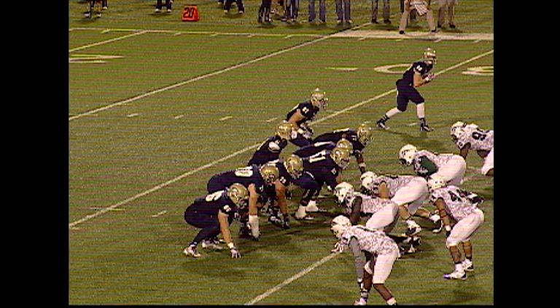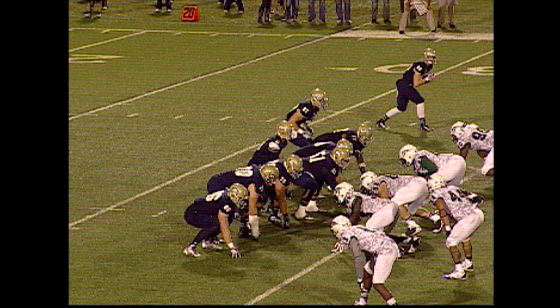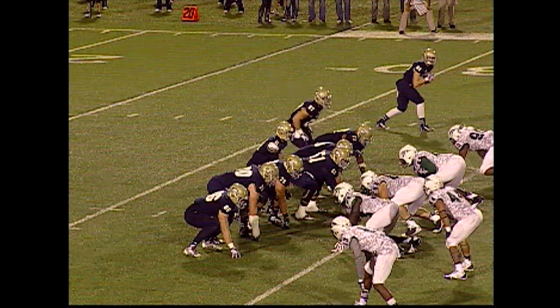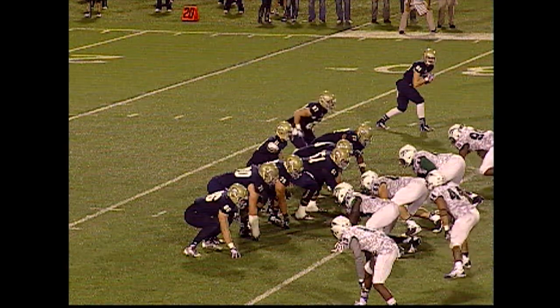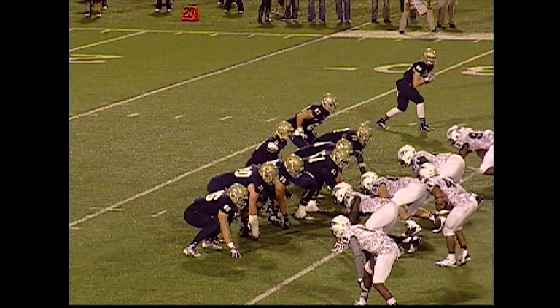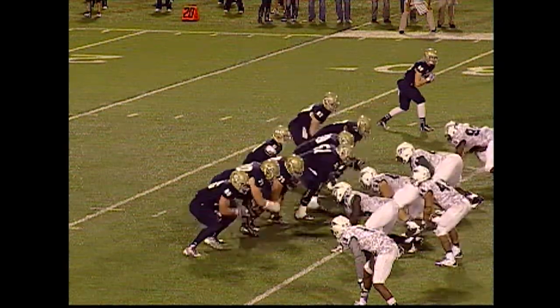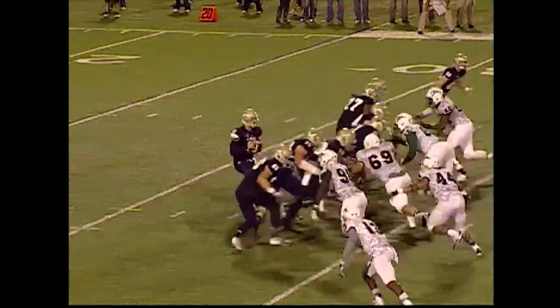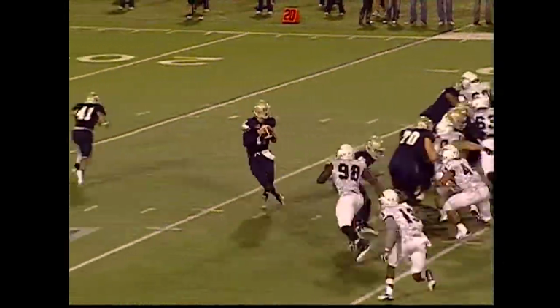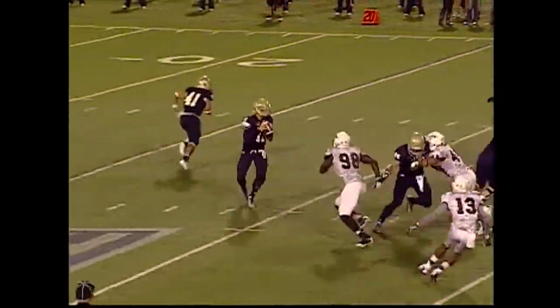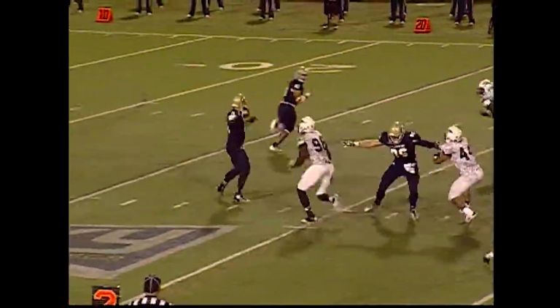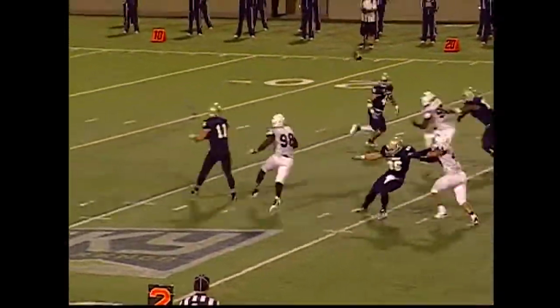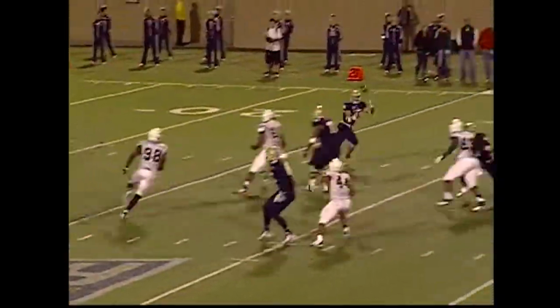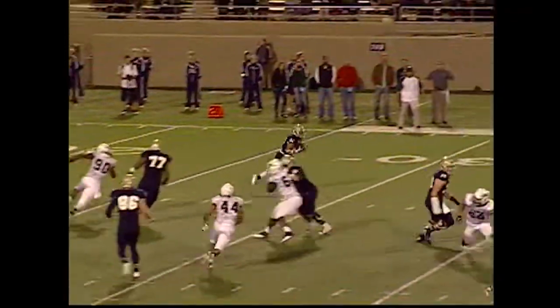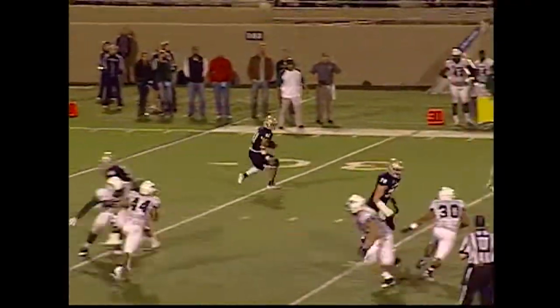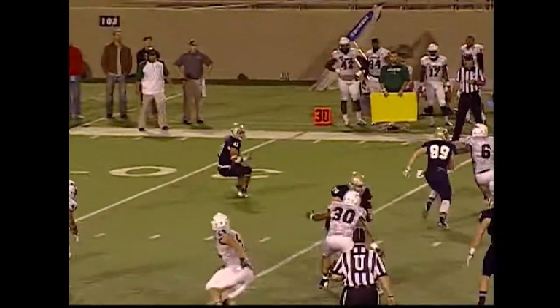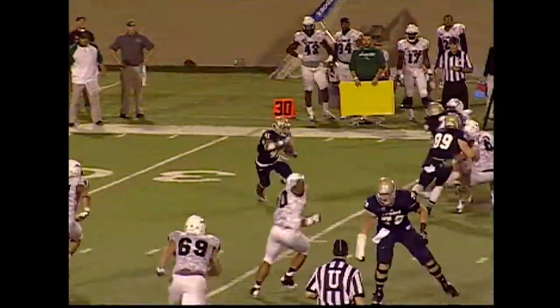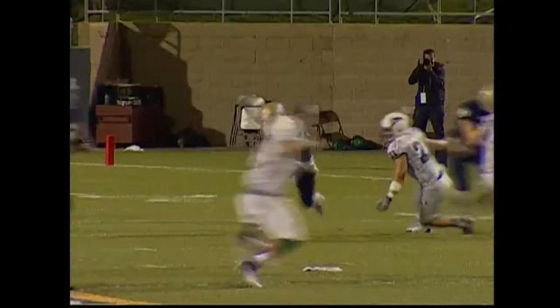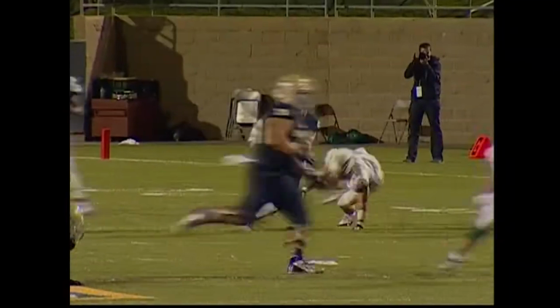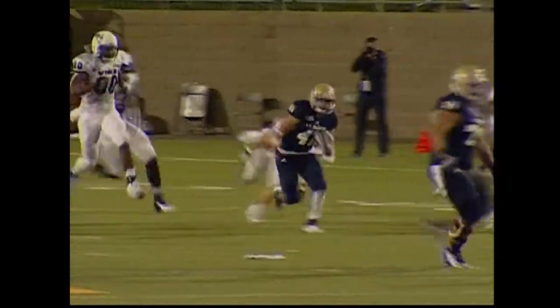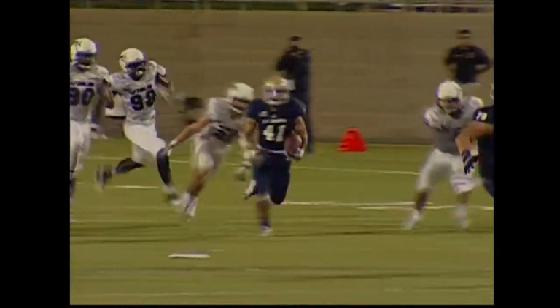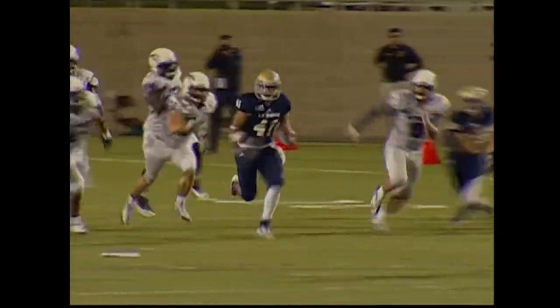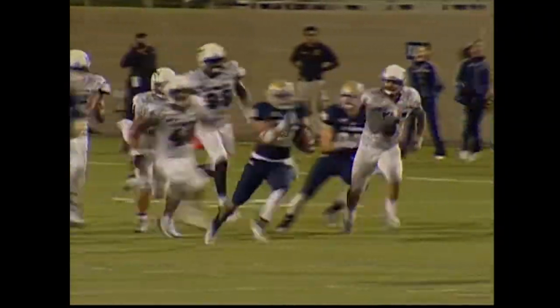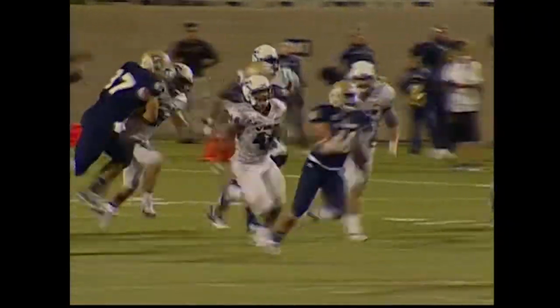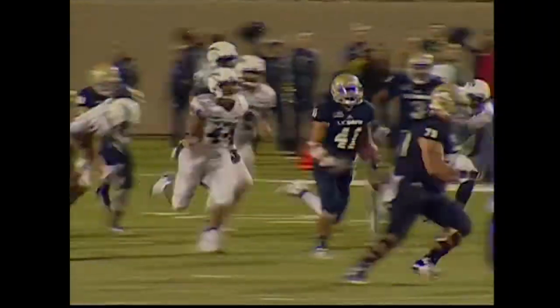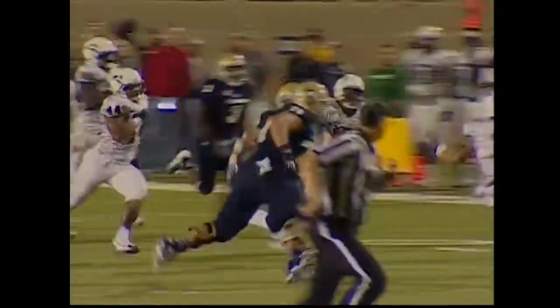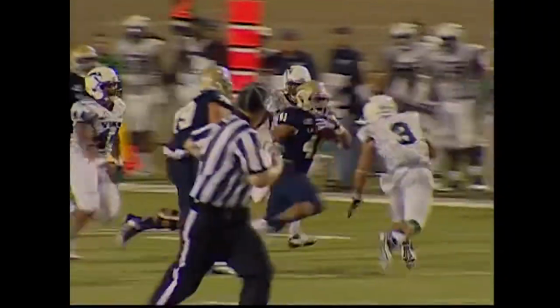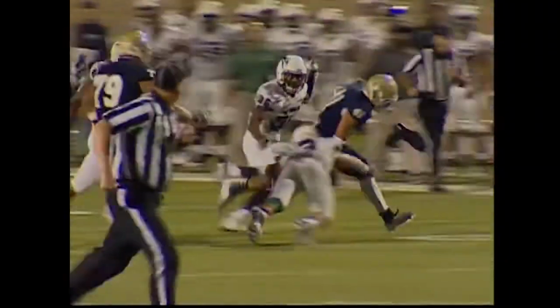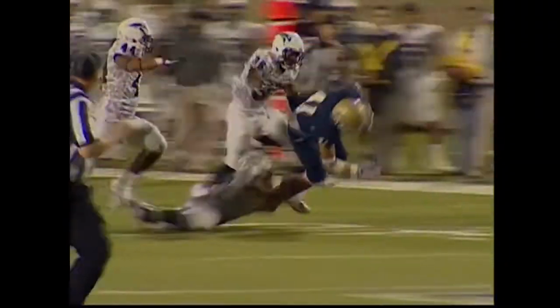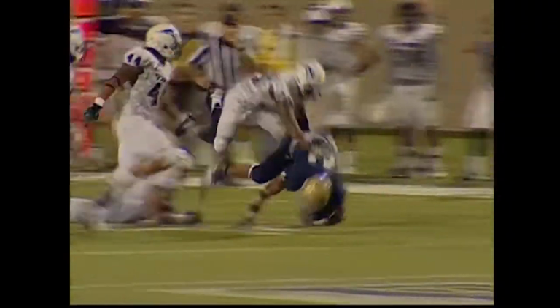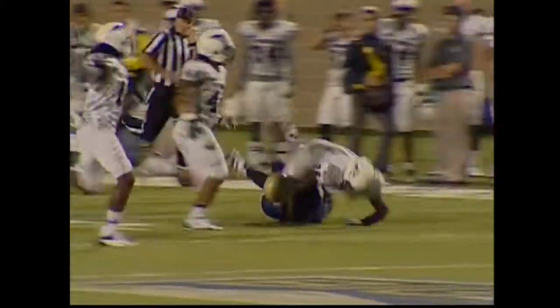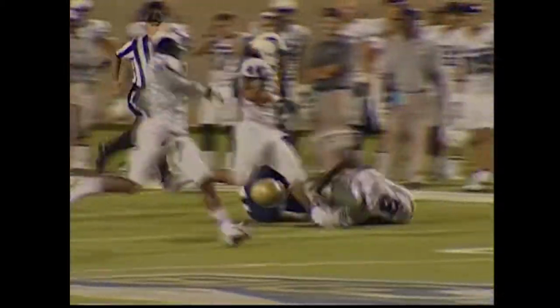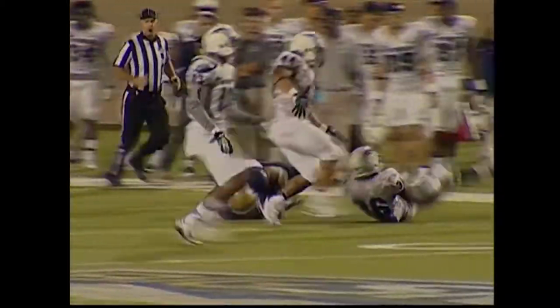It was David Edgerren who made a big tackle there to stop Manzanares from going for a lot more yardage. That was a touchdown-saving tackle right there — if Edgerren doesn't make the play, he's gone.